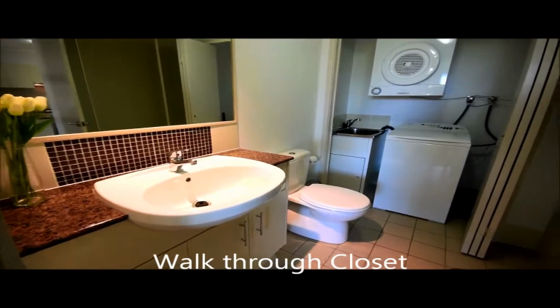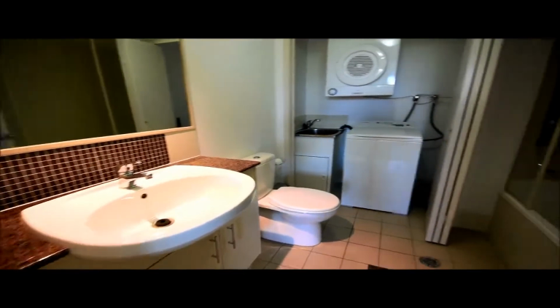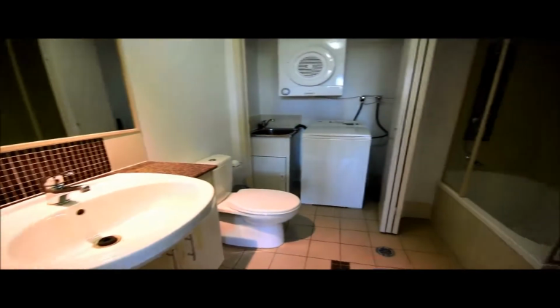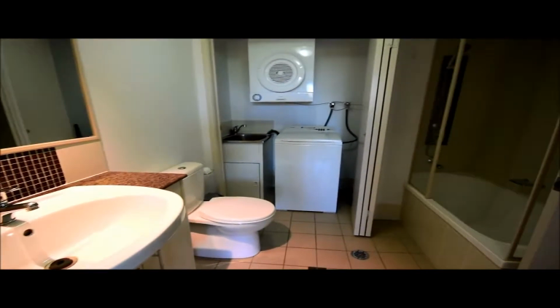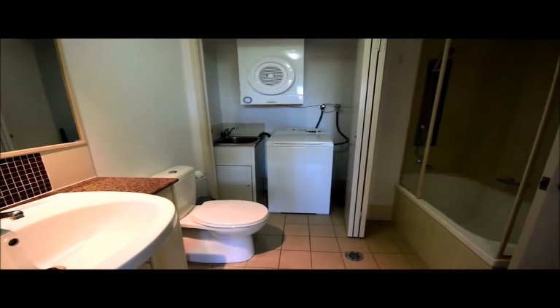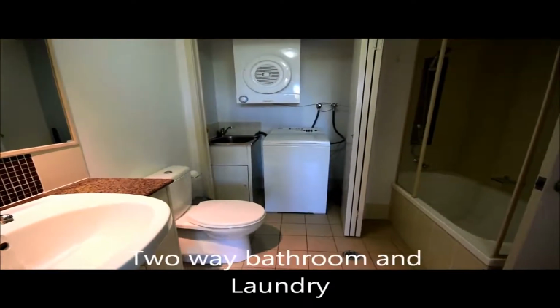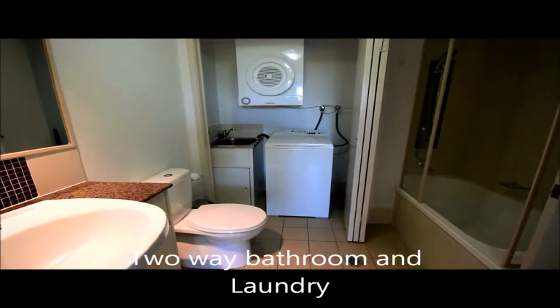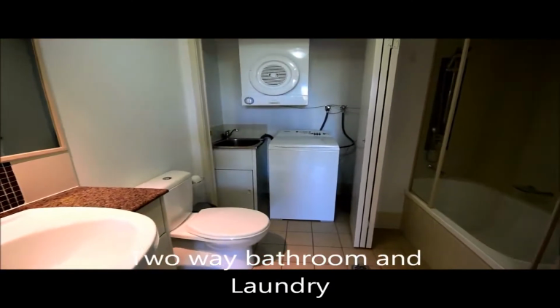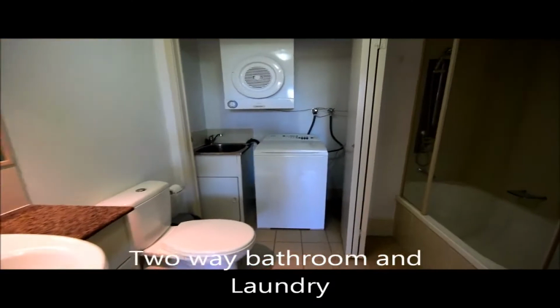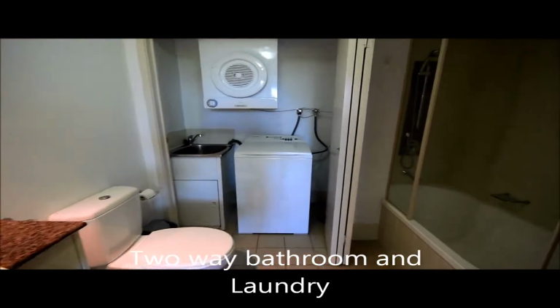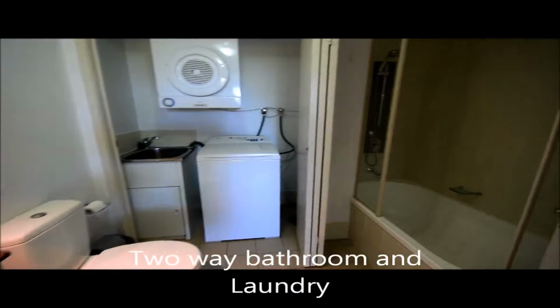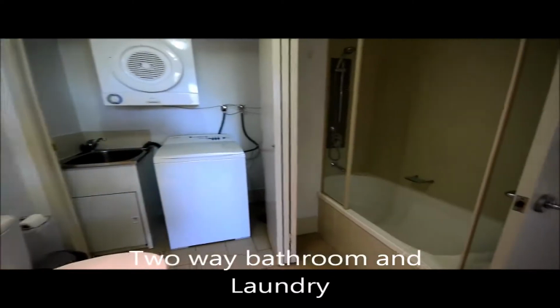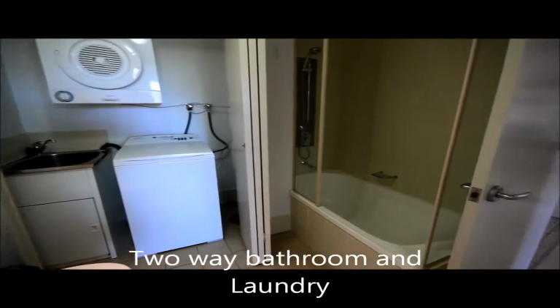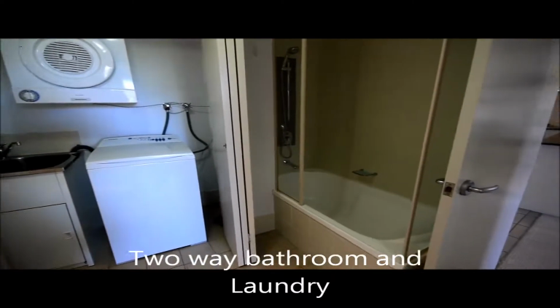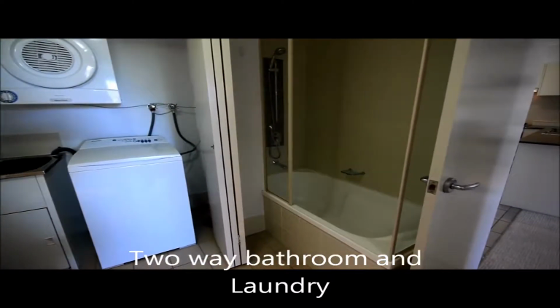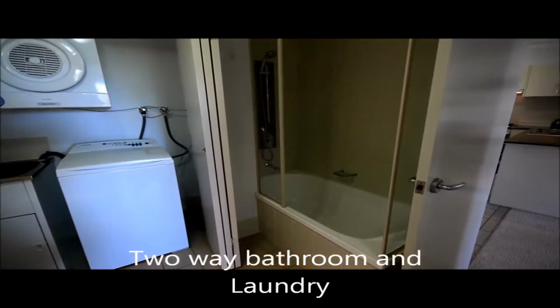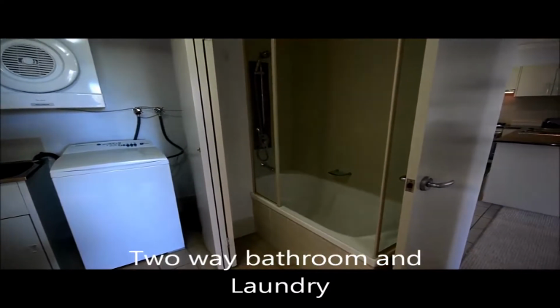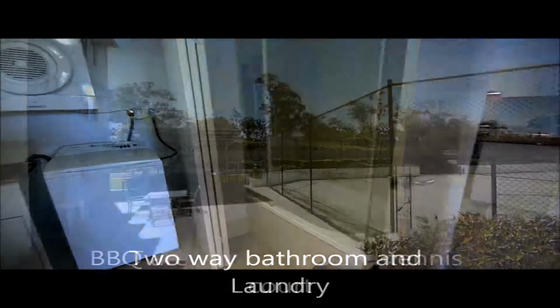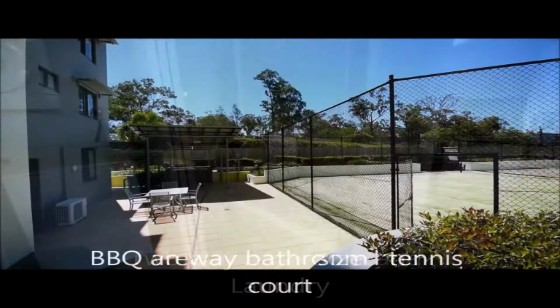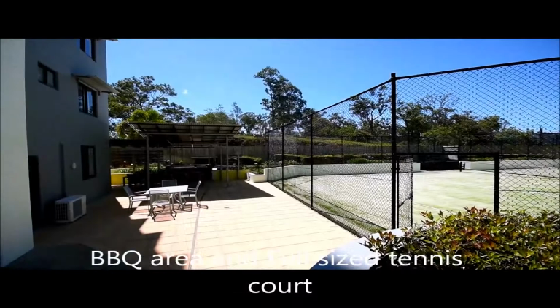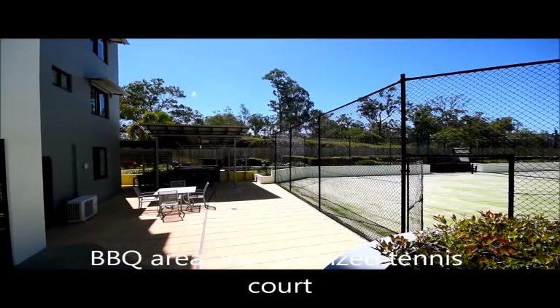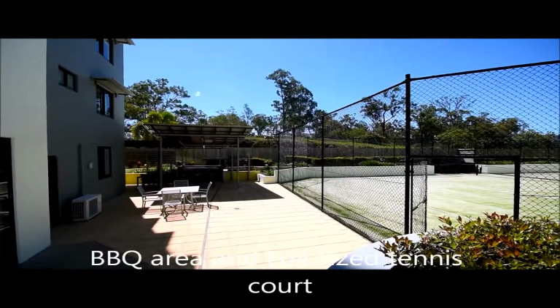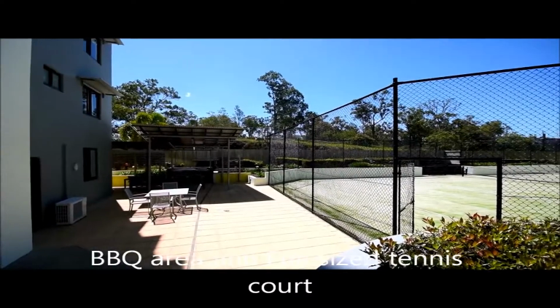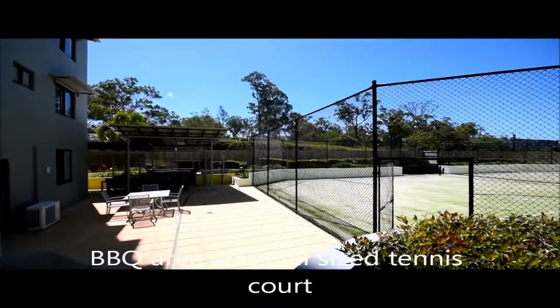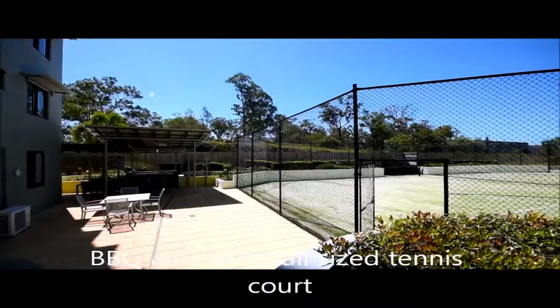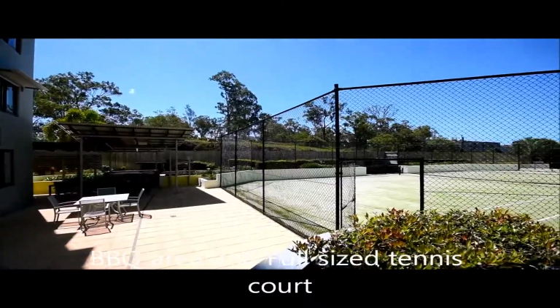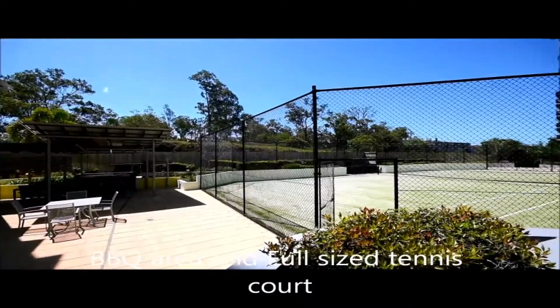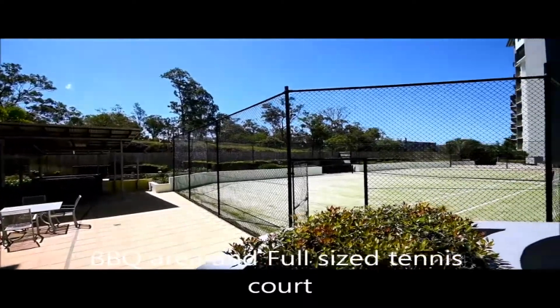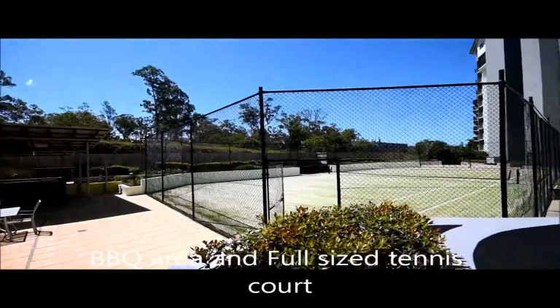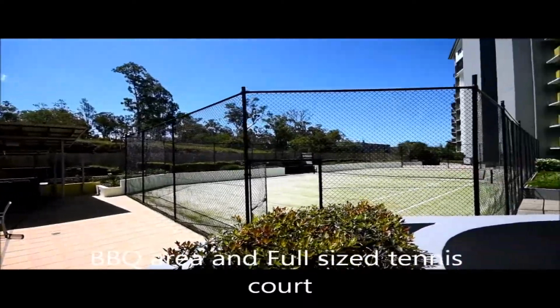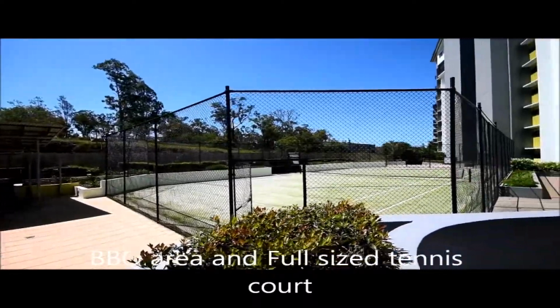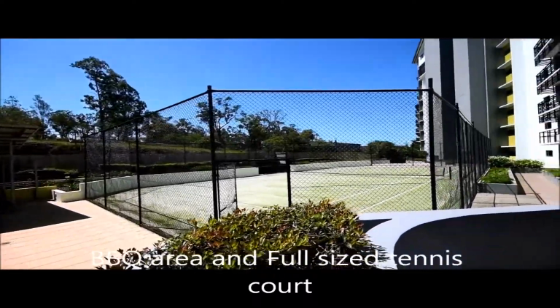Our laundry facility has washer and dryer and our shower over top. We have our barbecue area and our full-size tennis court.